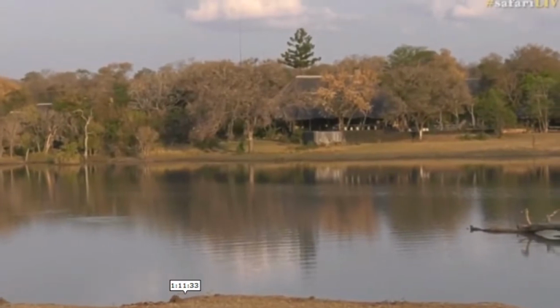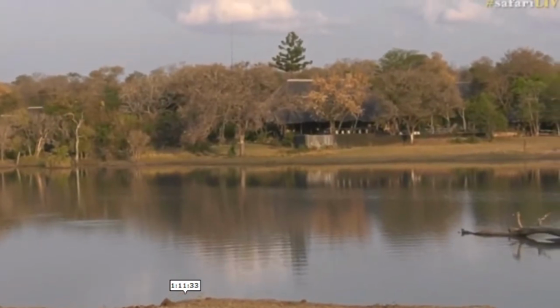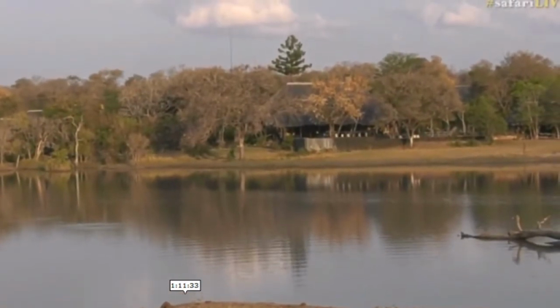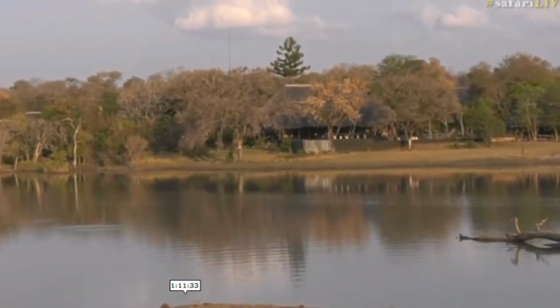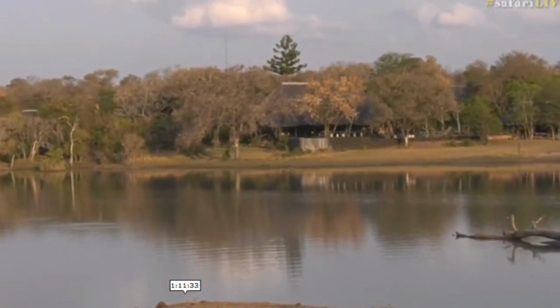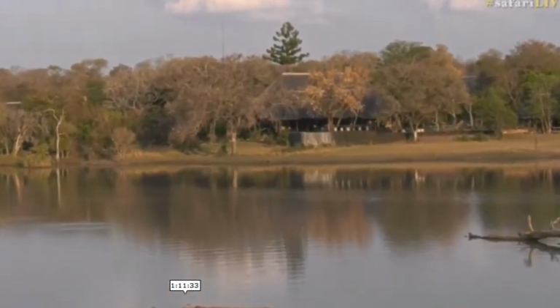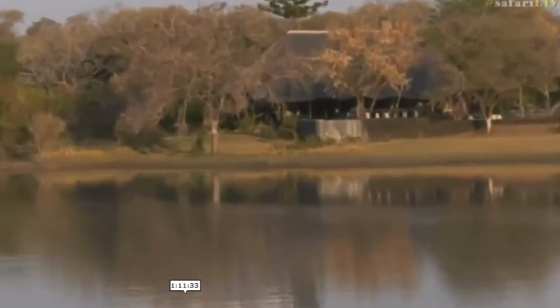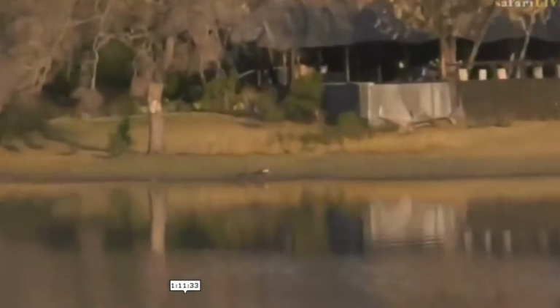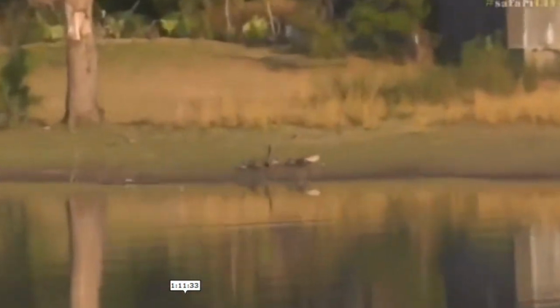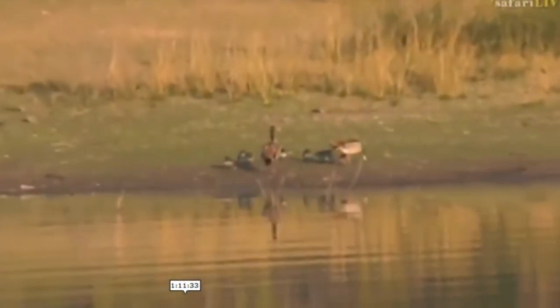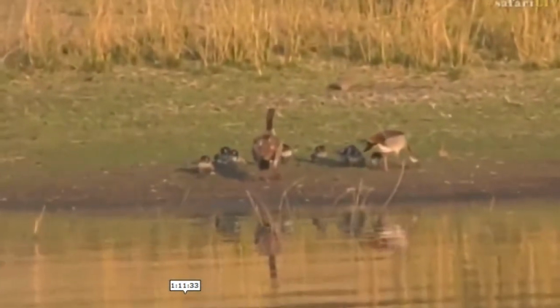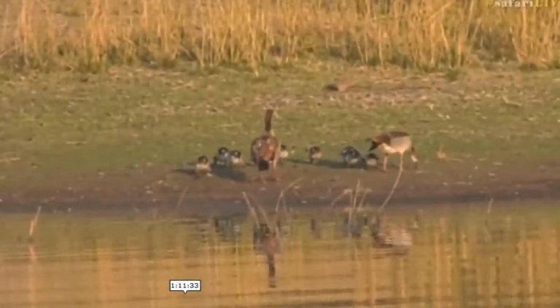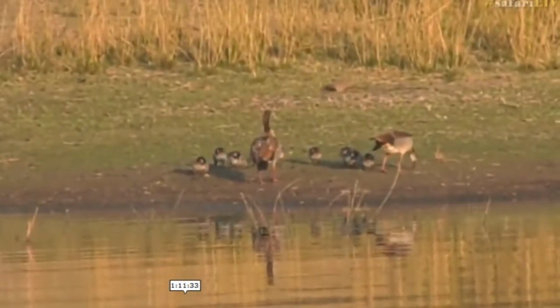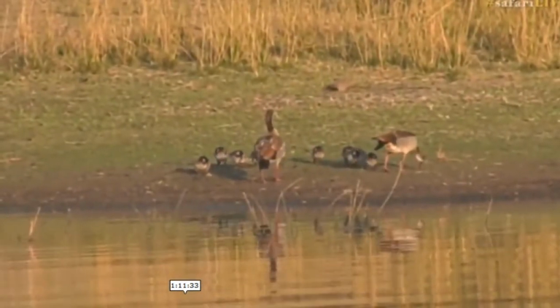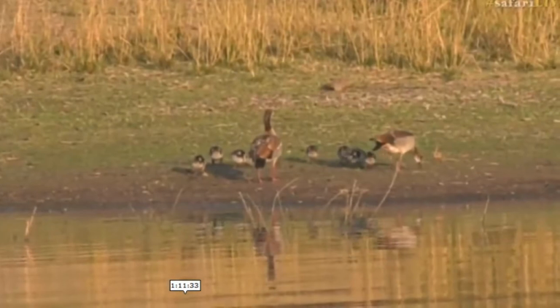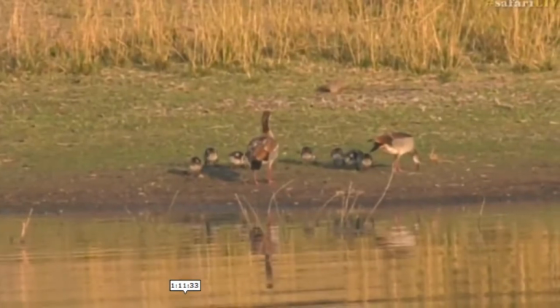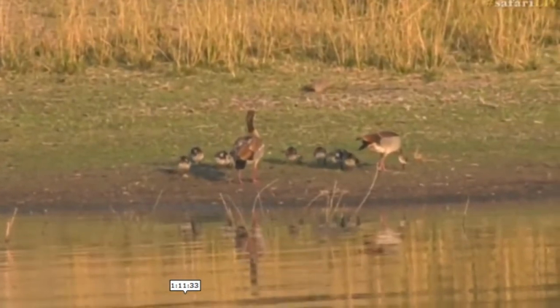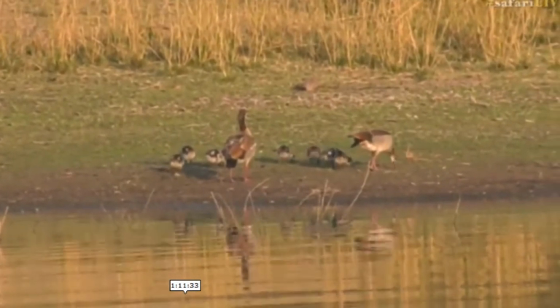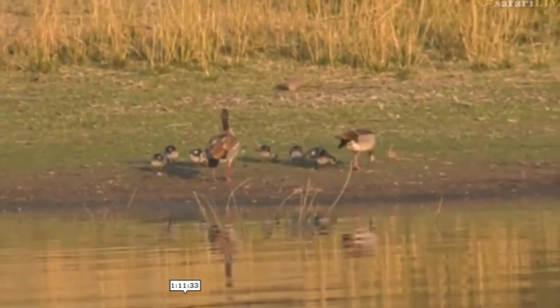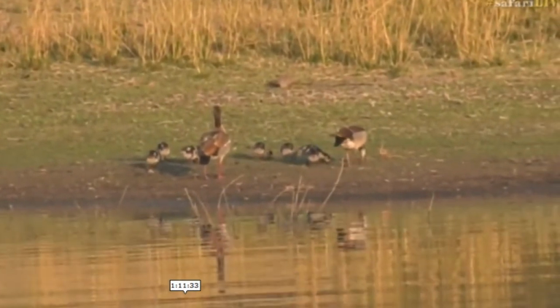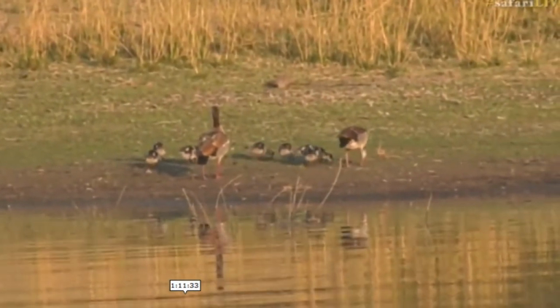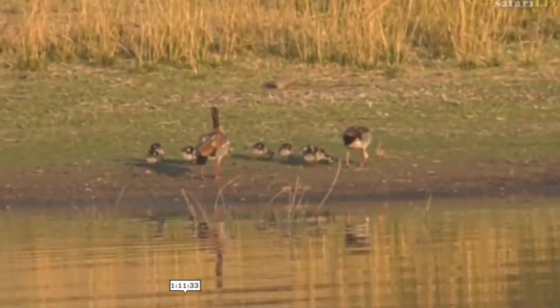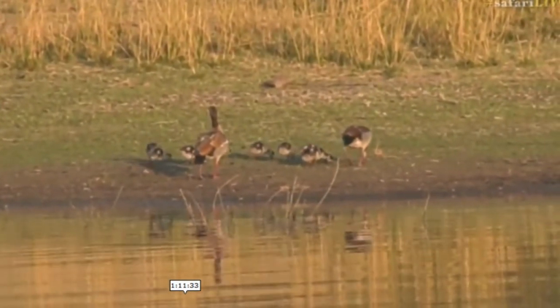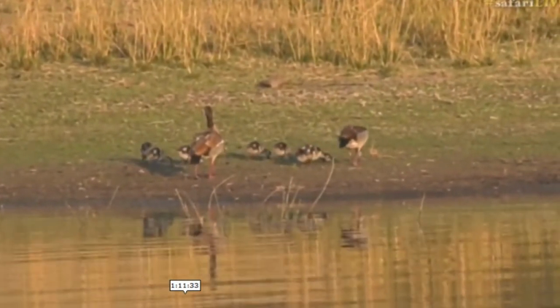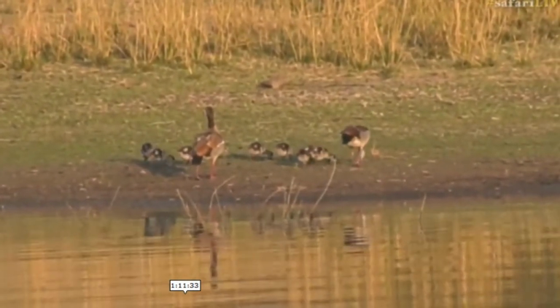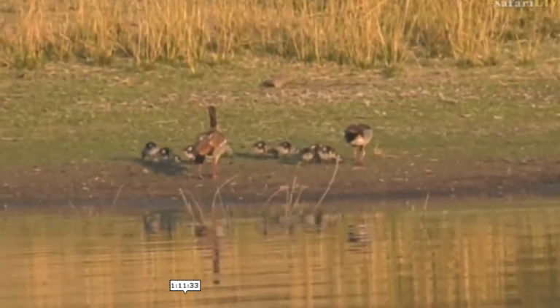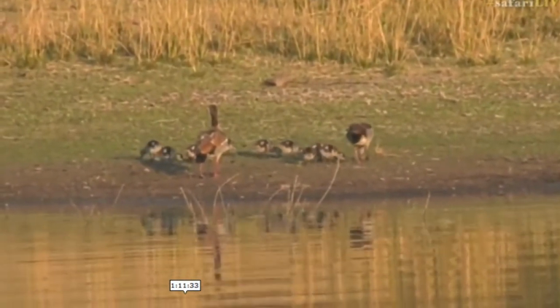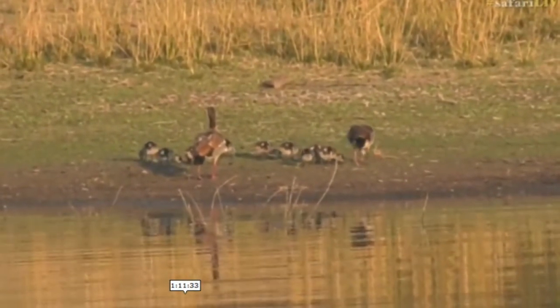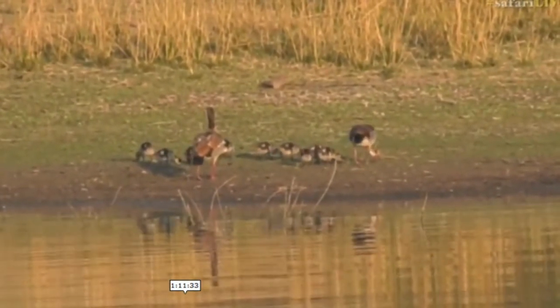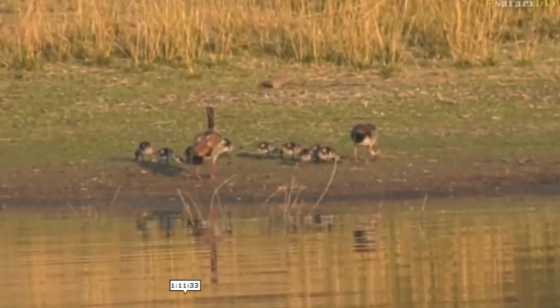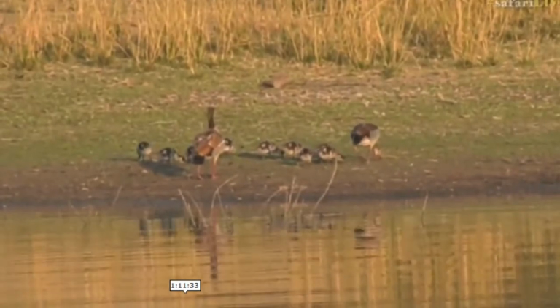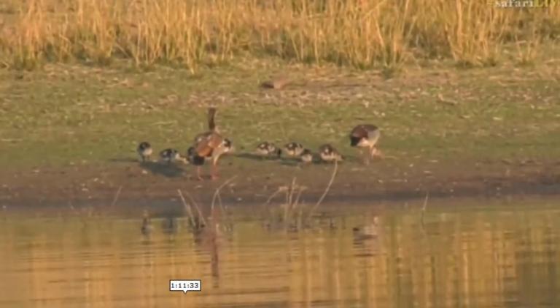Now, a bird we haven't seen here for quite some time, but does occur in this area. Scott has found it in the Mara, and this one definitely won't fly away.